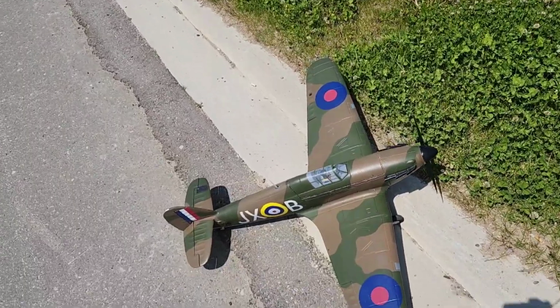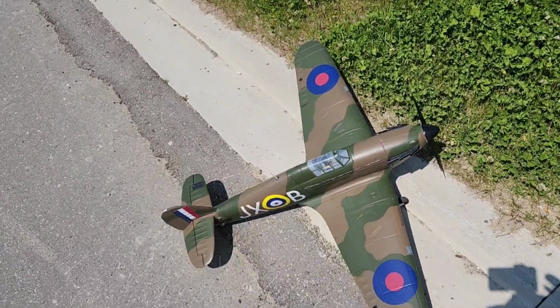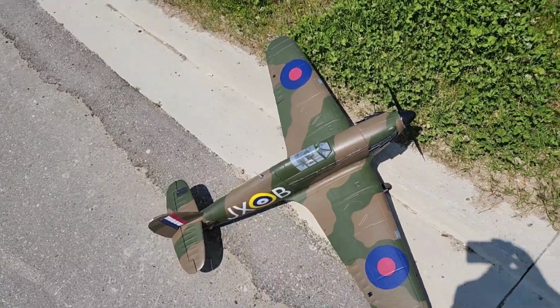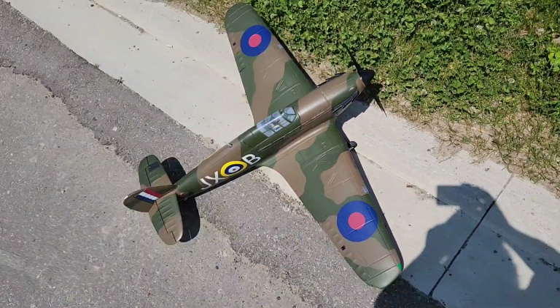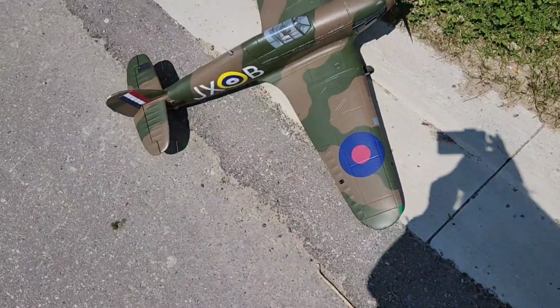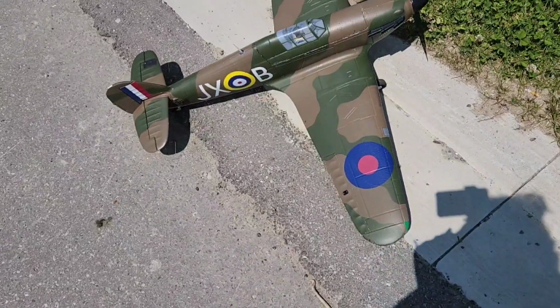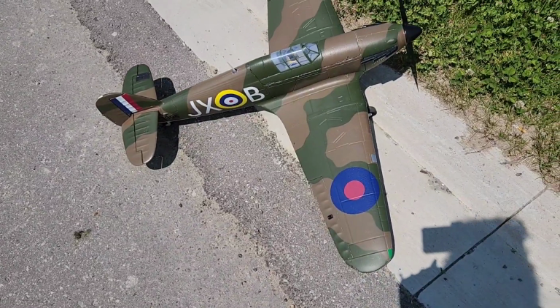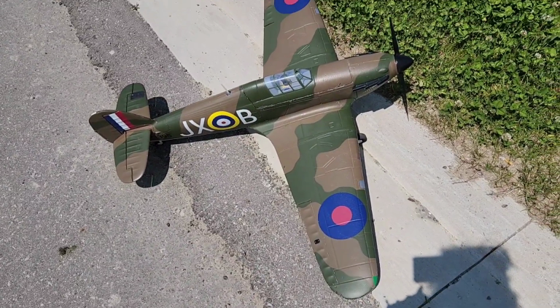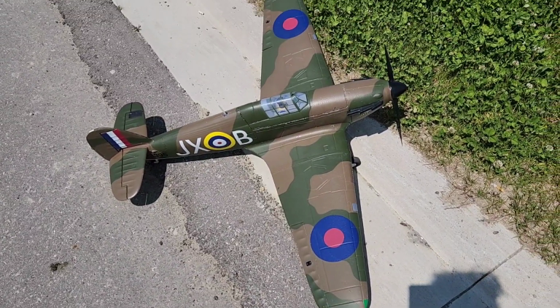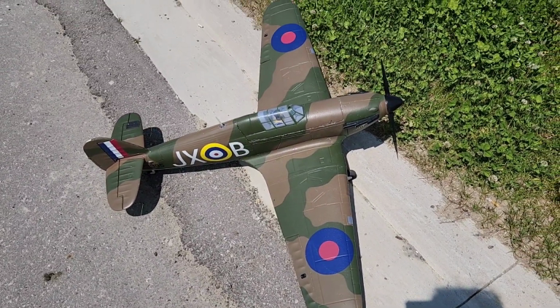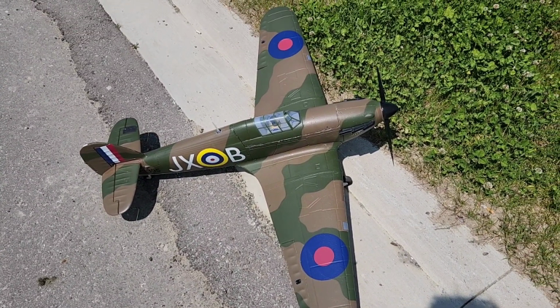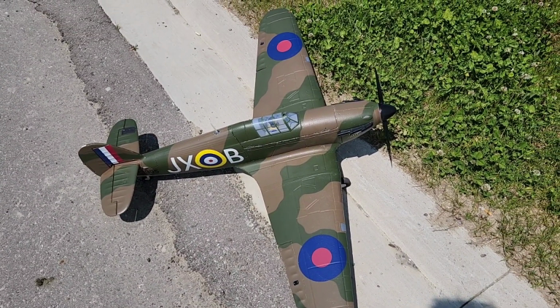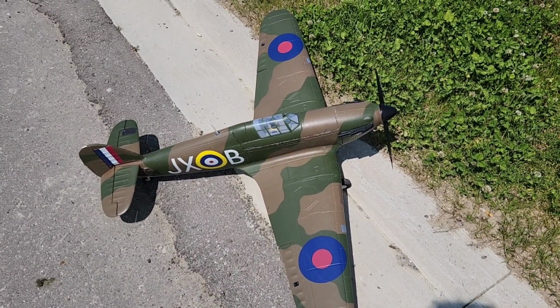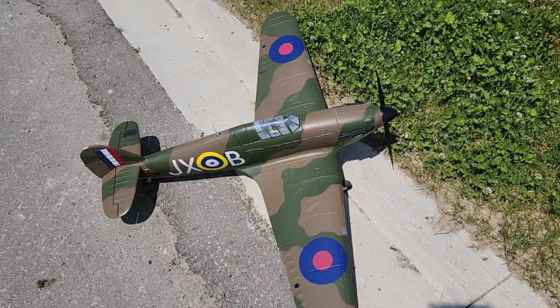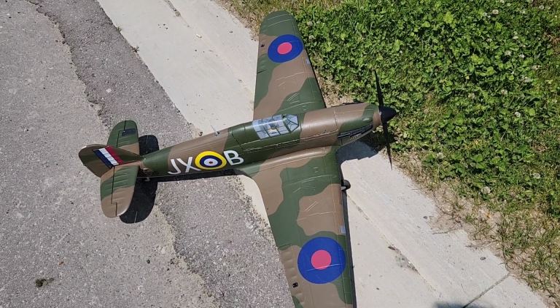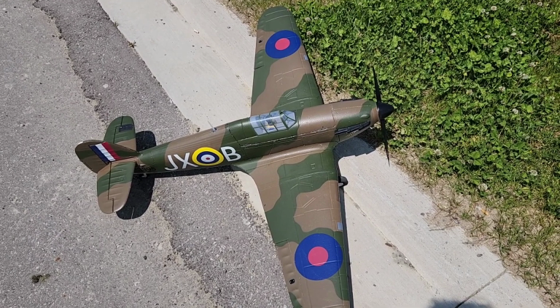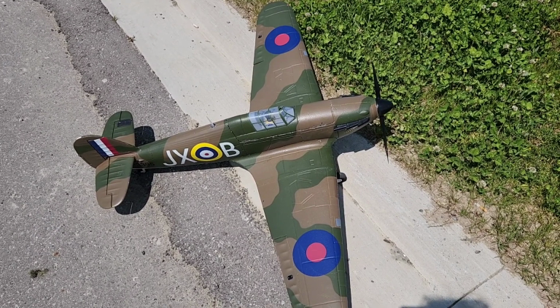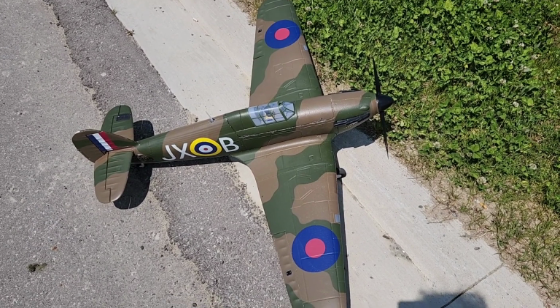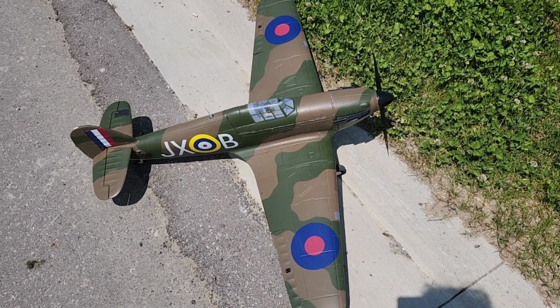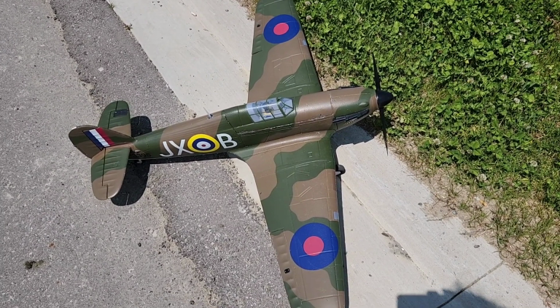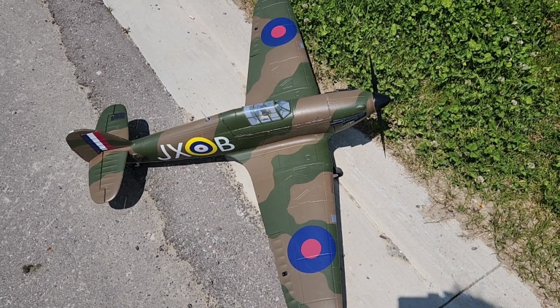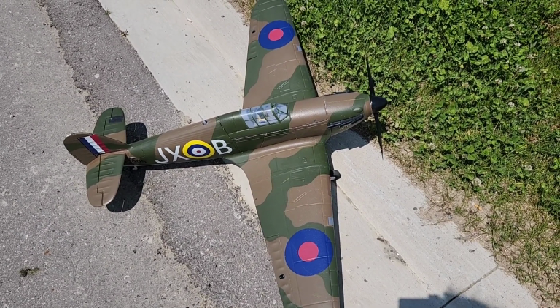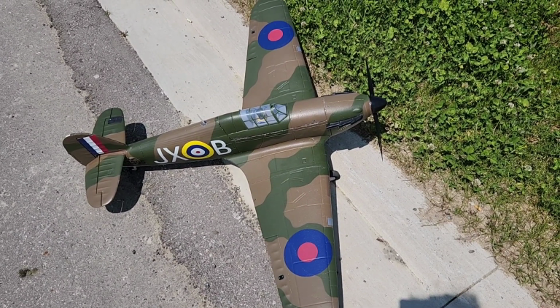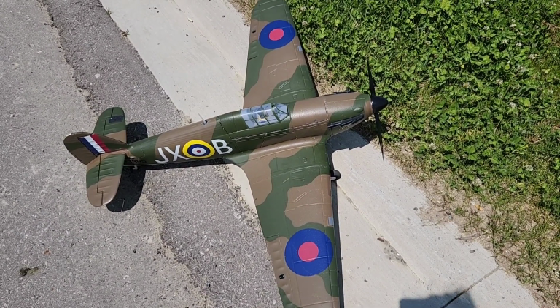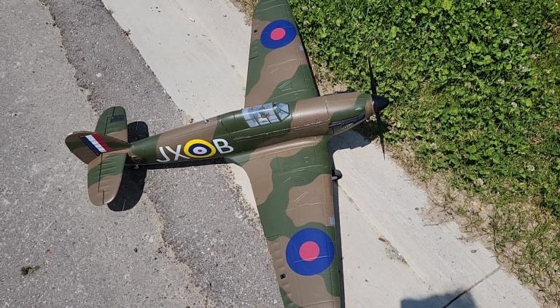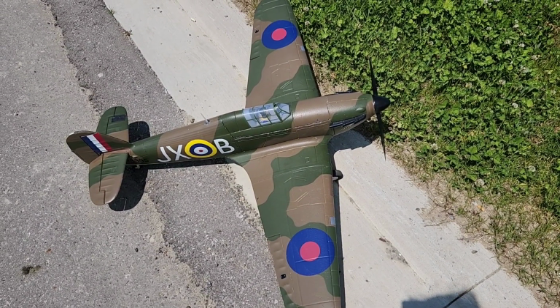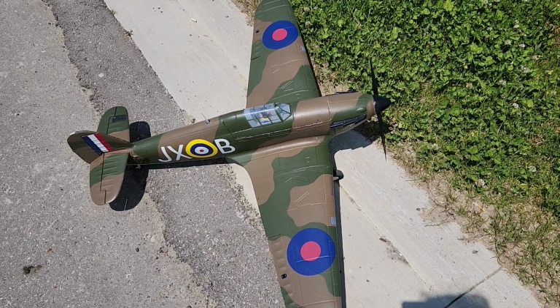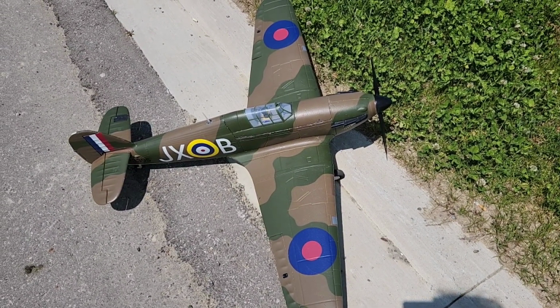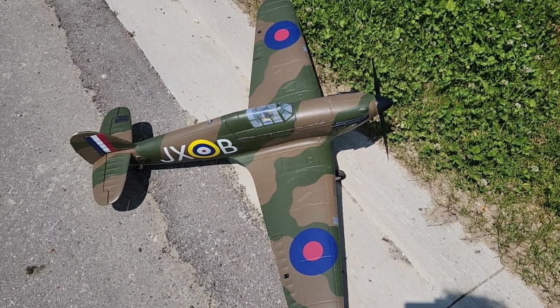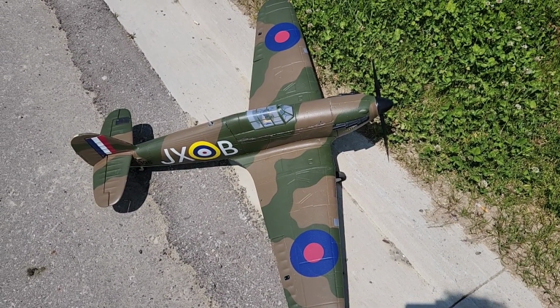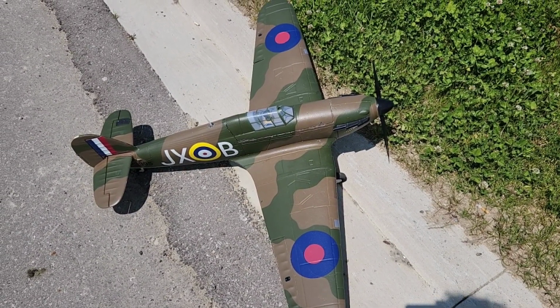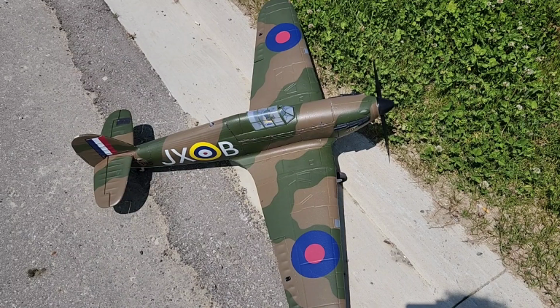There she is — beautiful plane. Thanks for watching, leave a like, subscribe, all that good stuff, and hit the notification button. I post all the time. Thanks for watching.